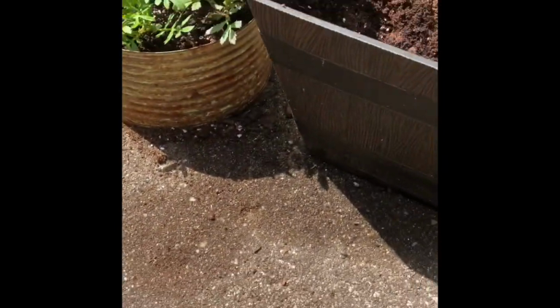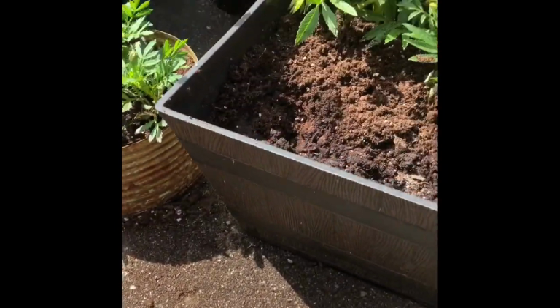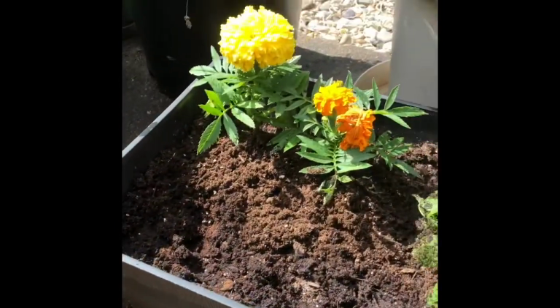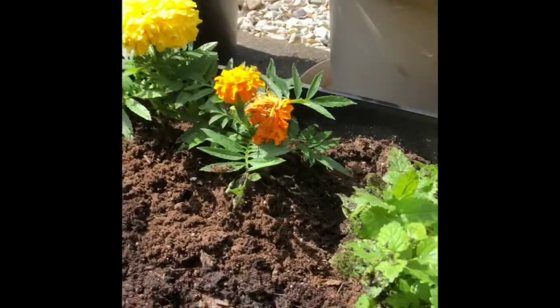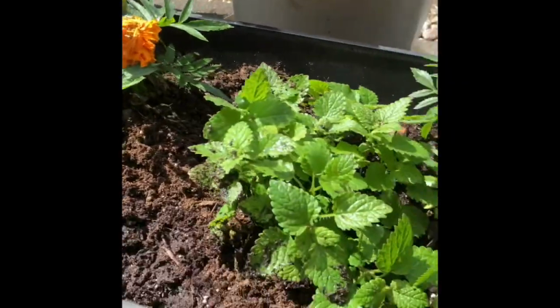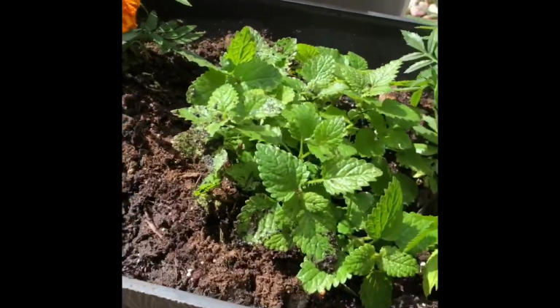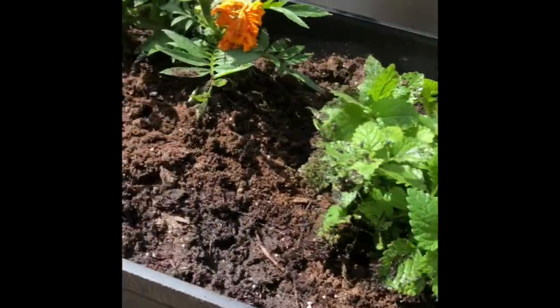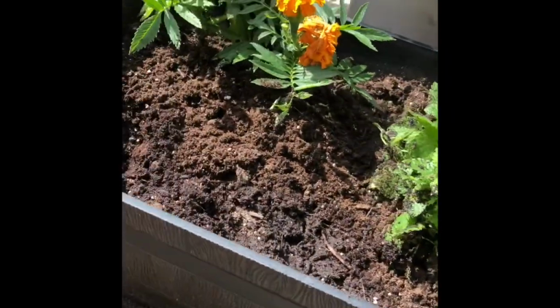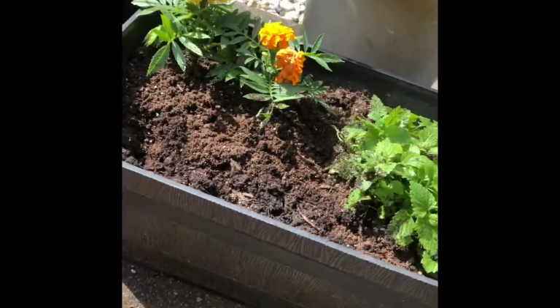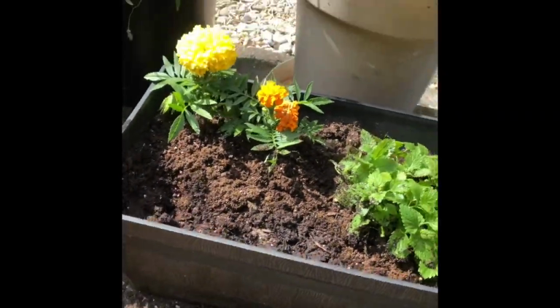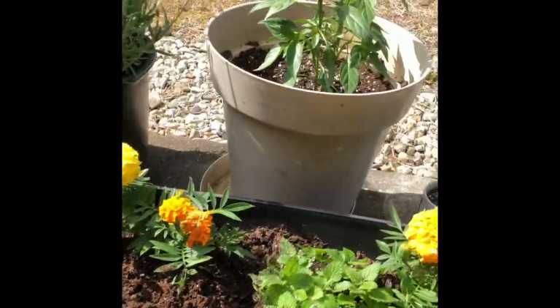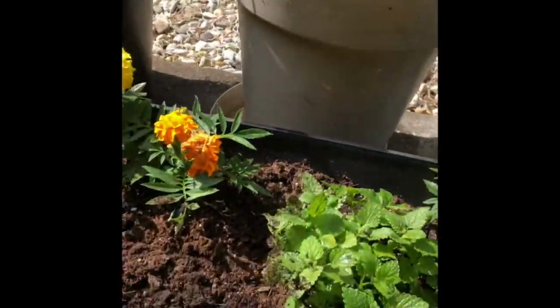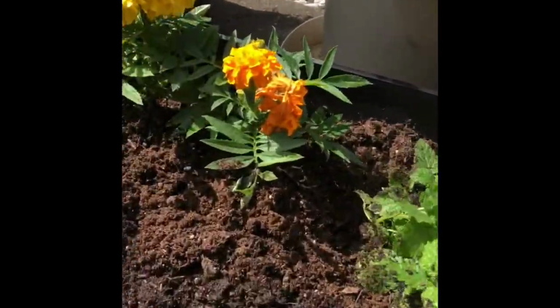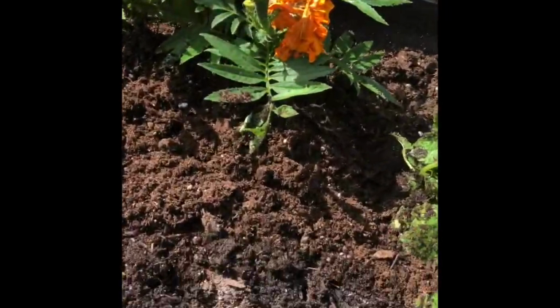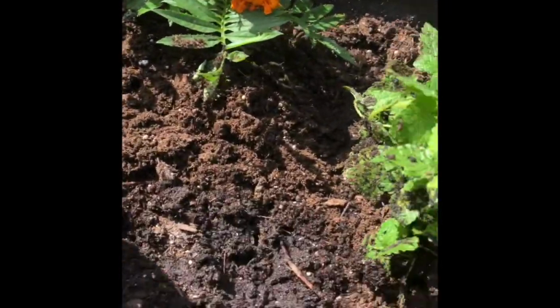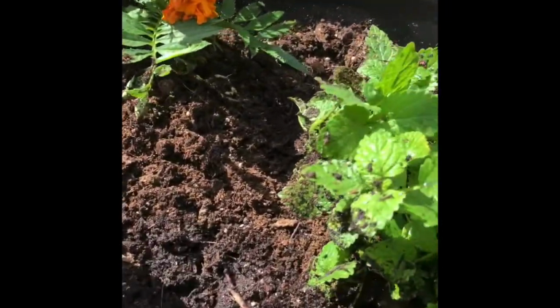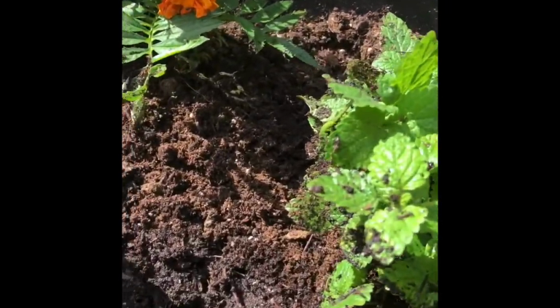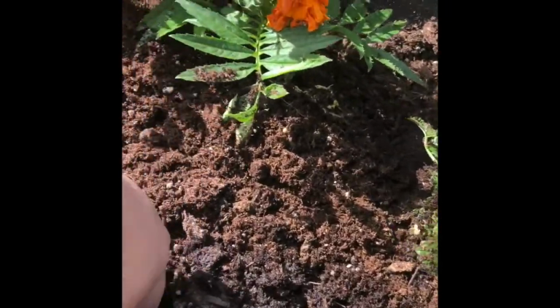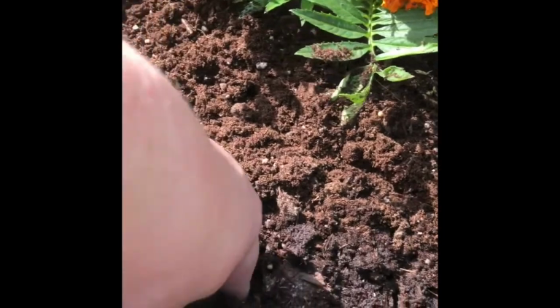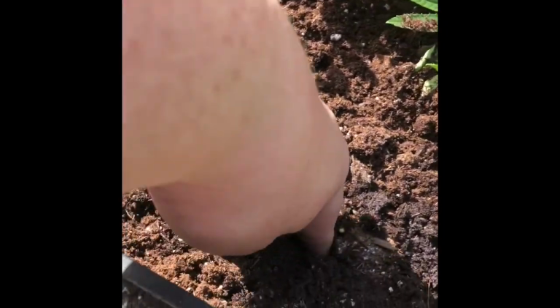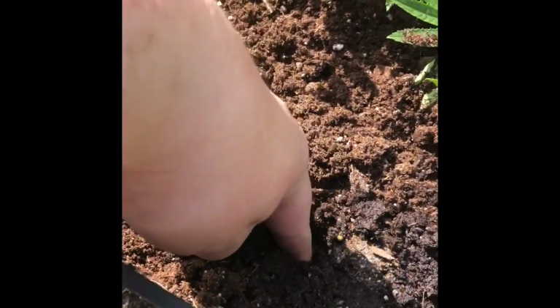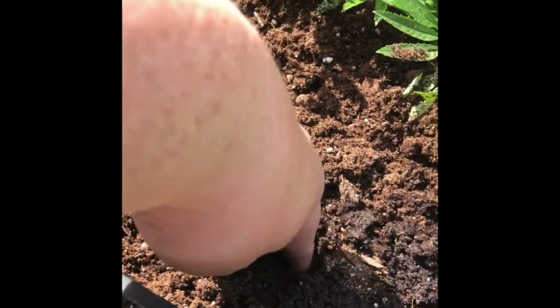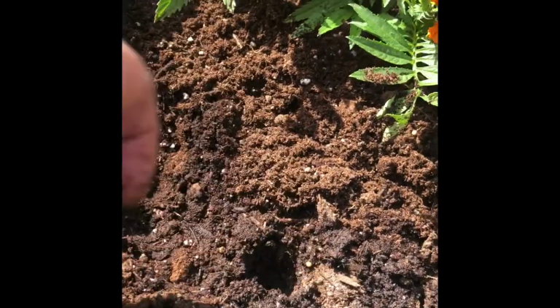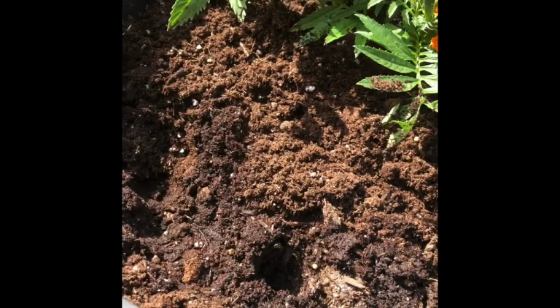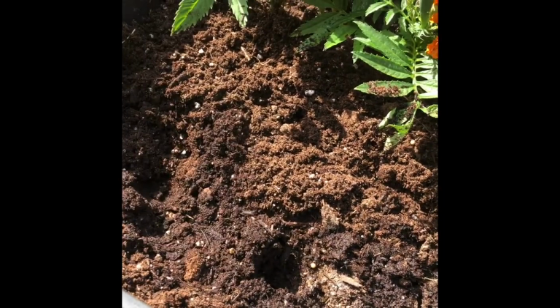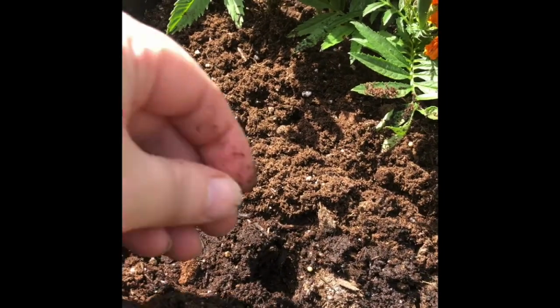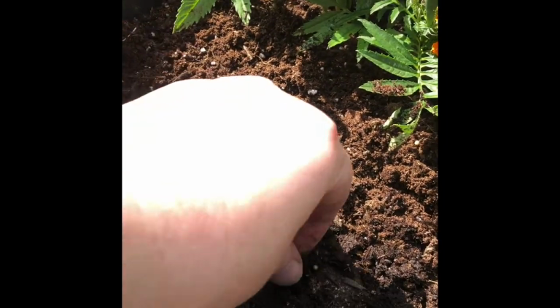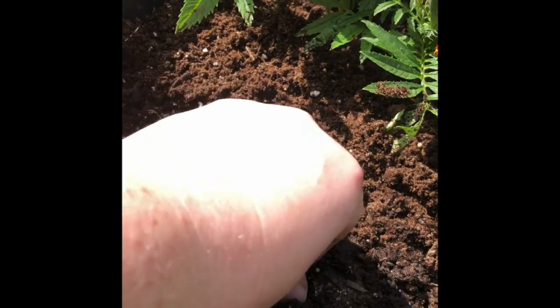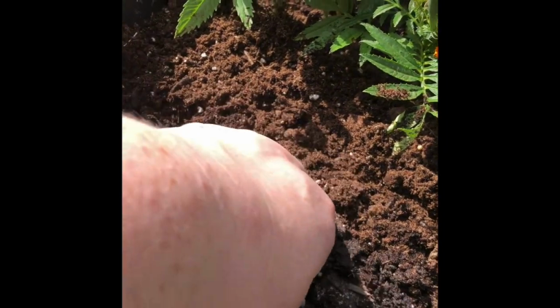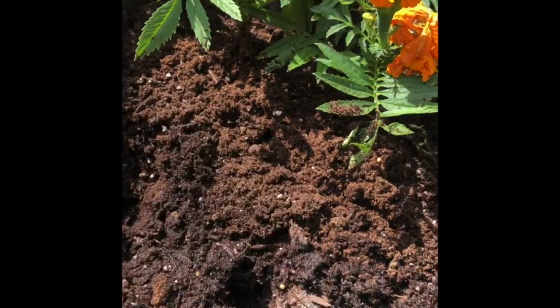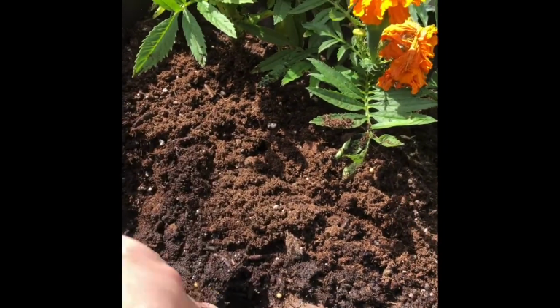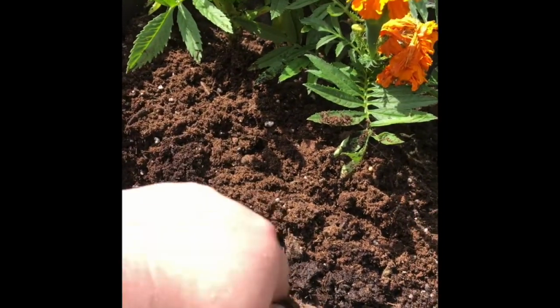Now we're just going to come over here to our marigolds and we're going to make a little hole with our finger down in the soil there and put our seed in, cover it up.